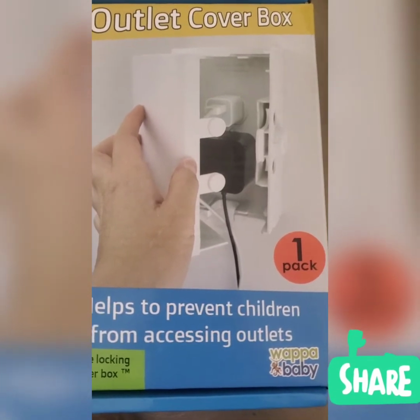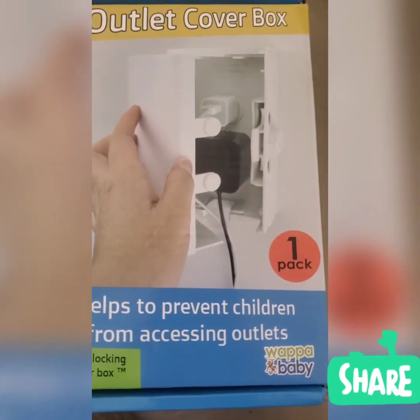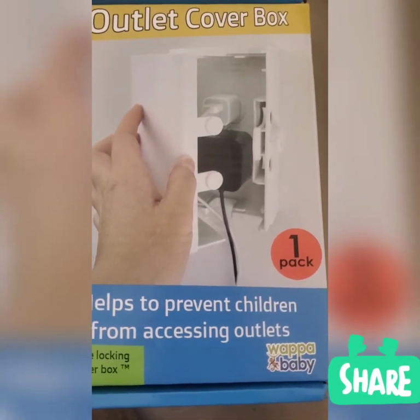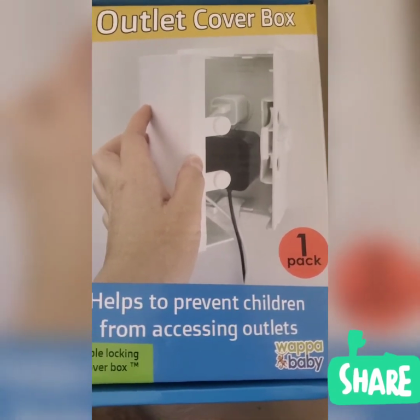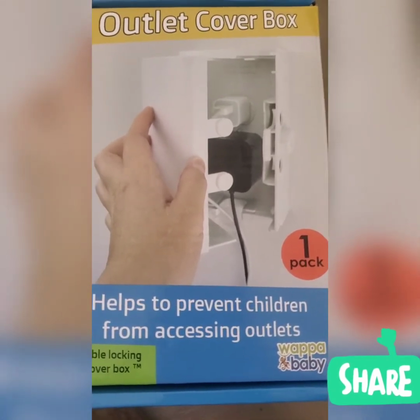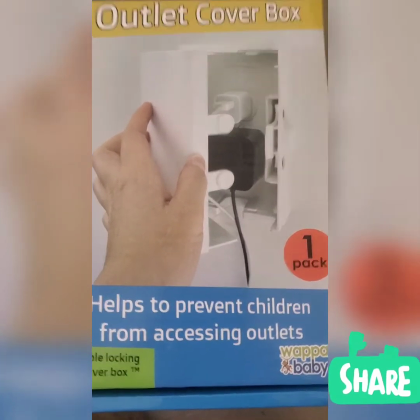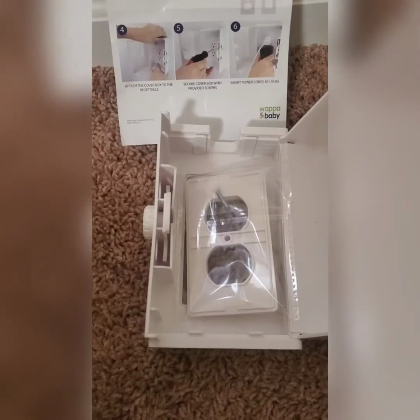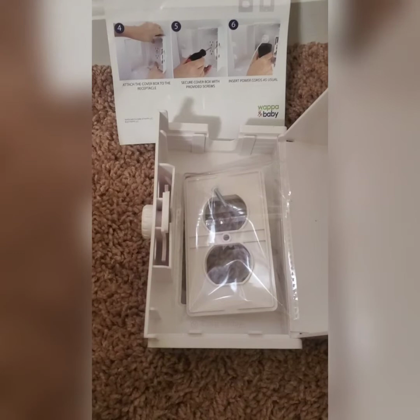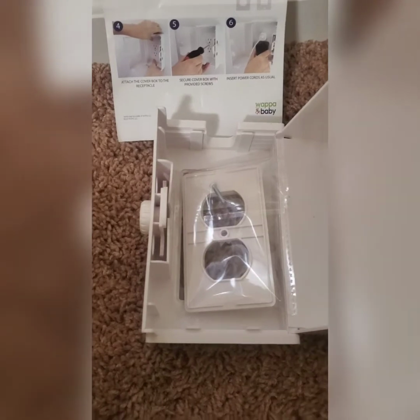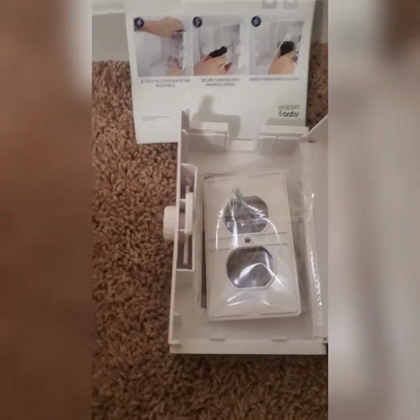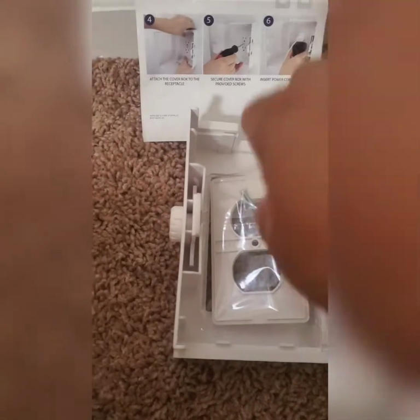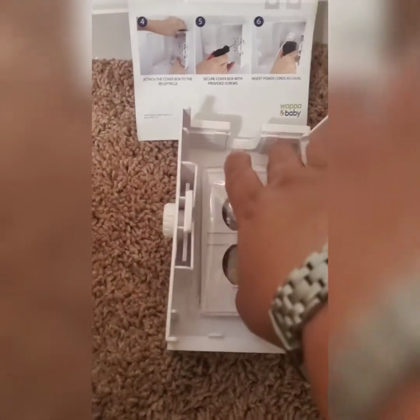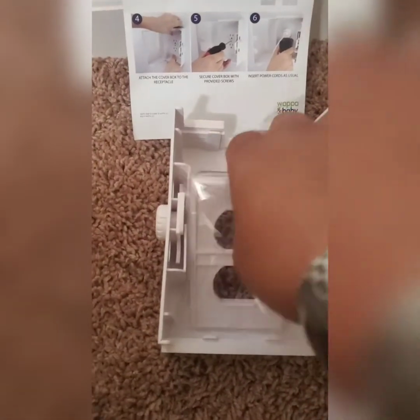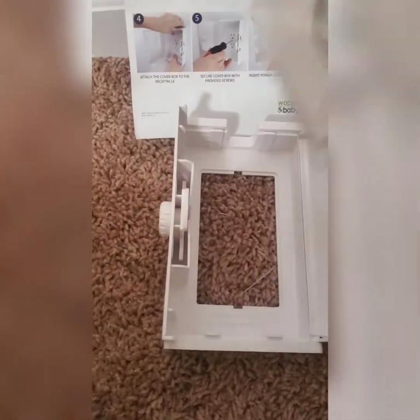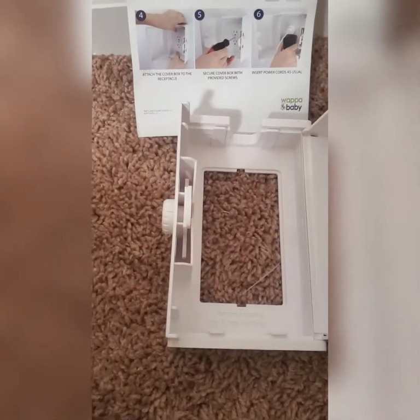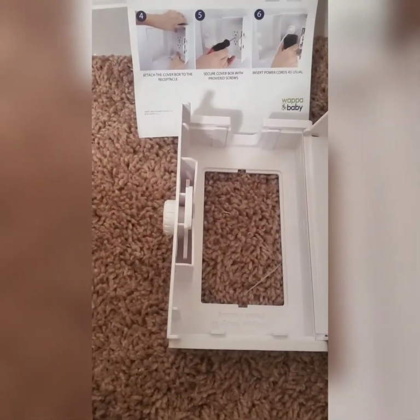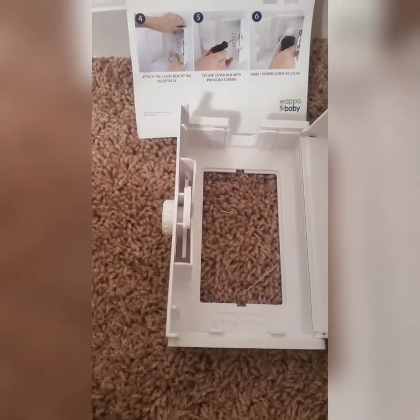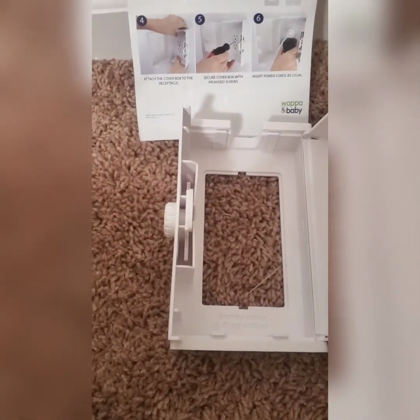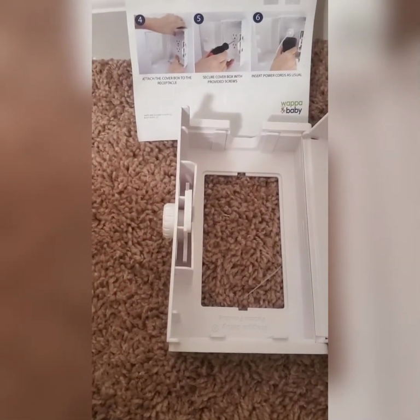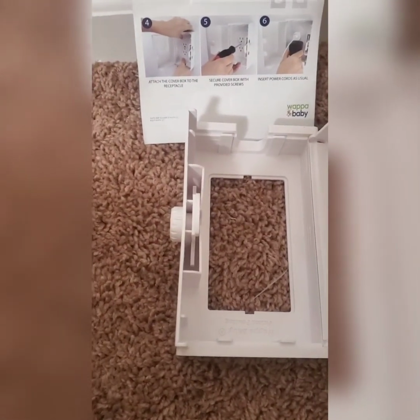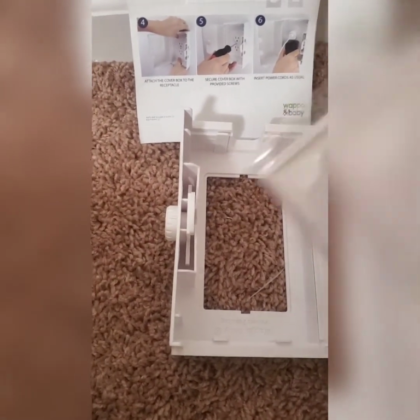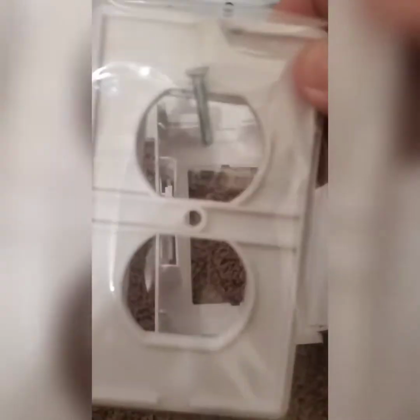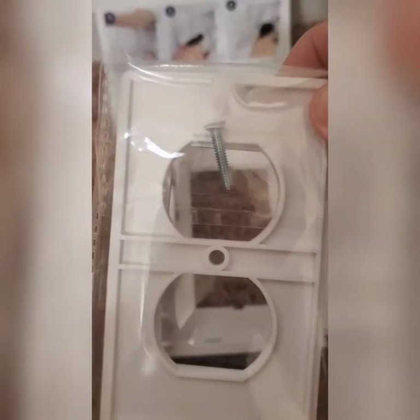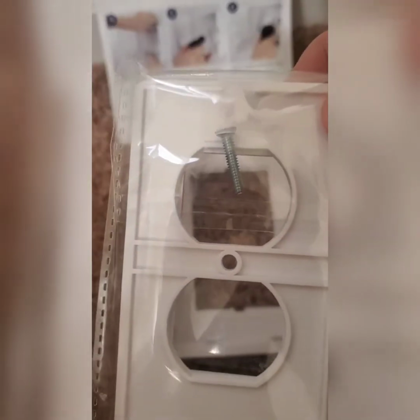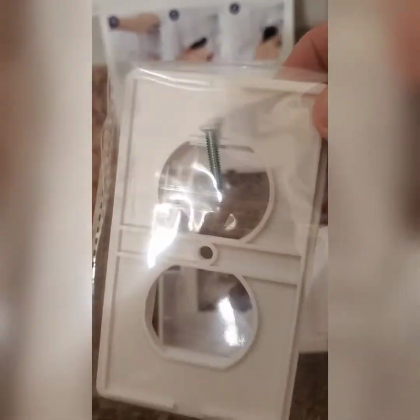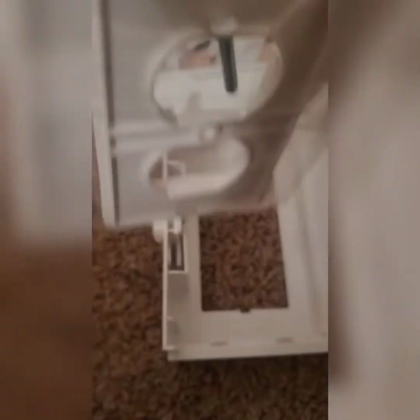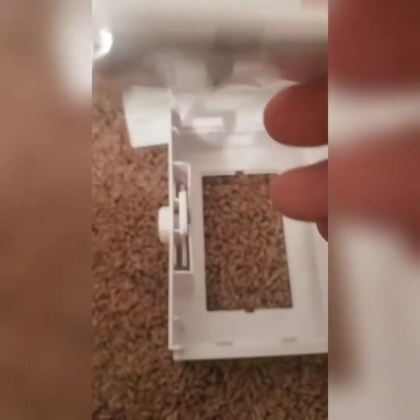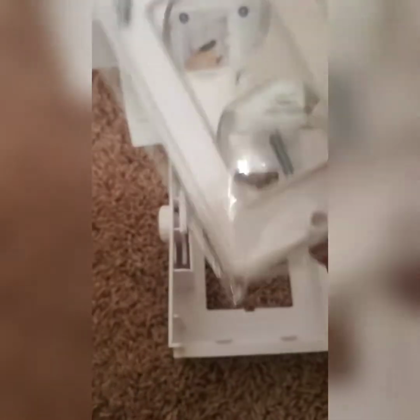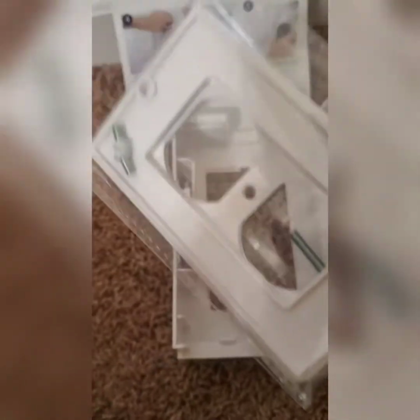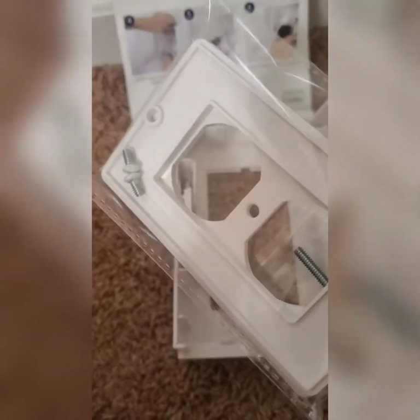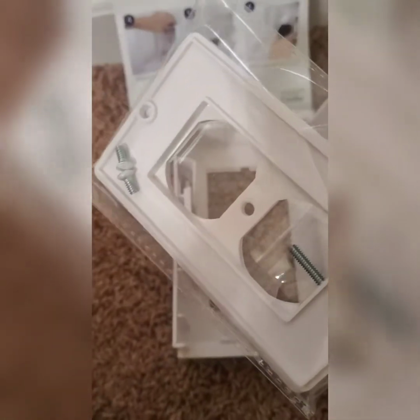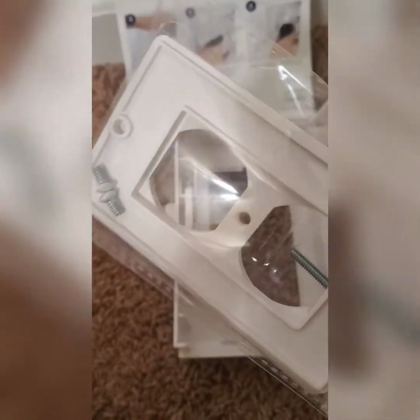I'll show you what it looks like inside once I open it. This is the receptacle — the double lock cover box — and it comes with two receptacles and also the screw.